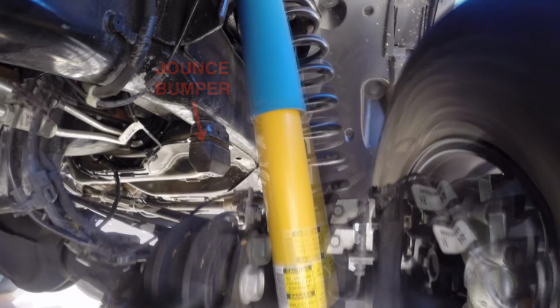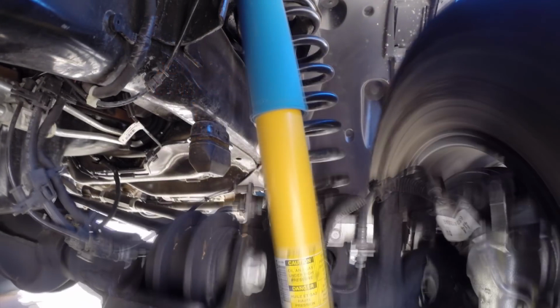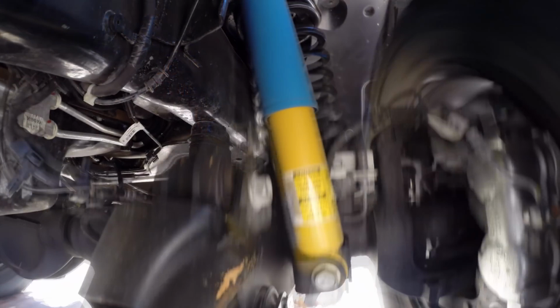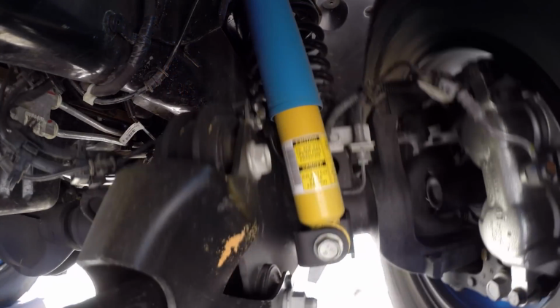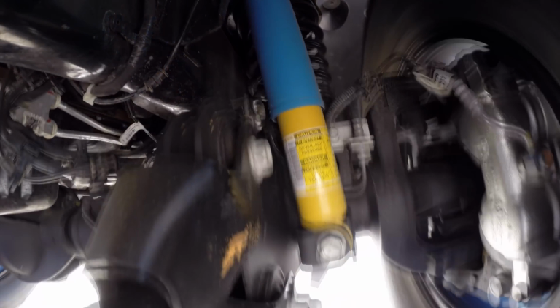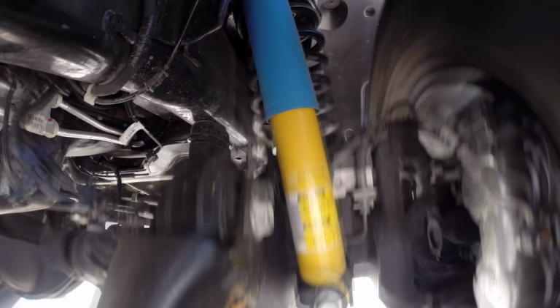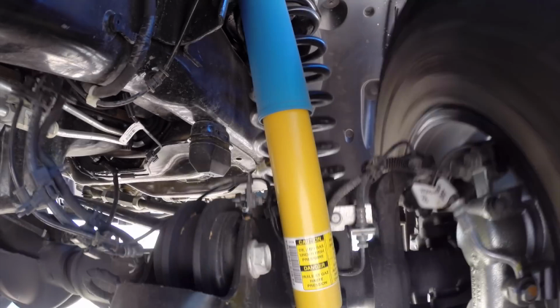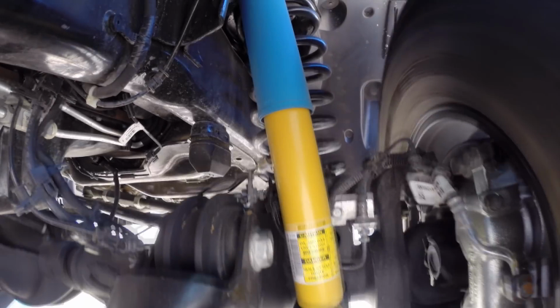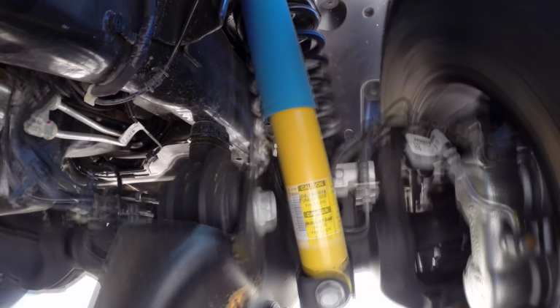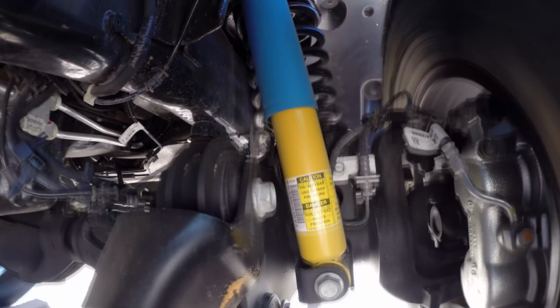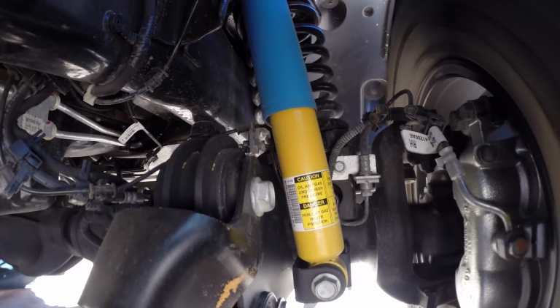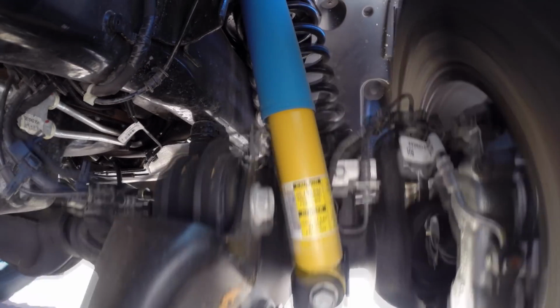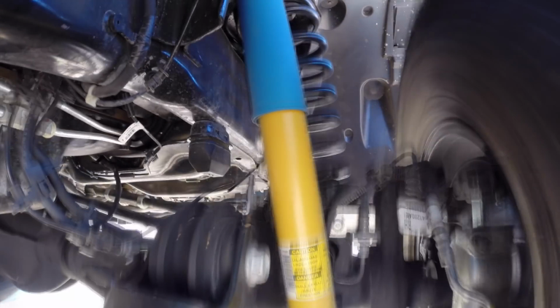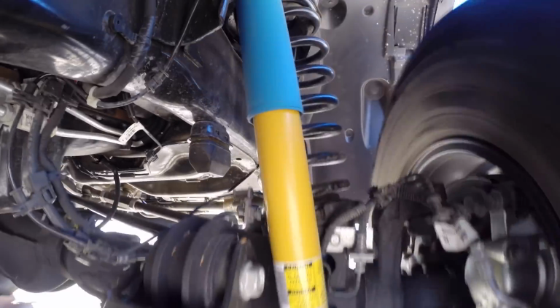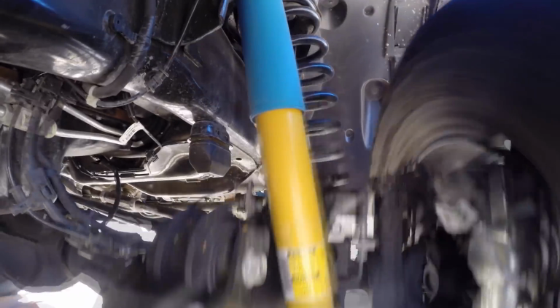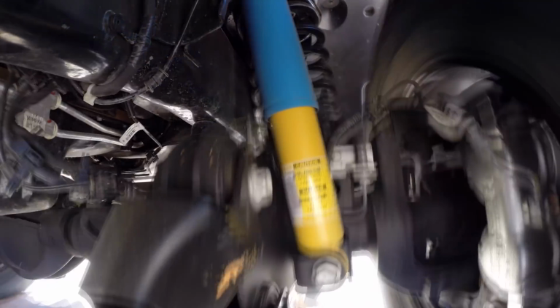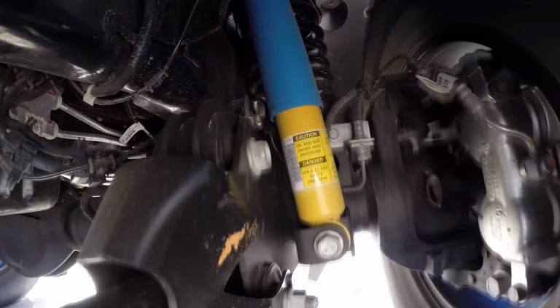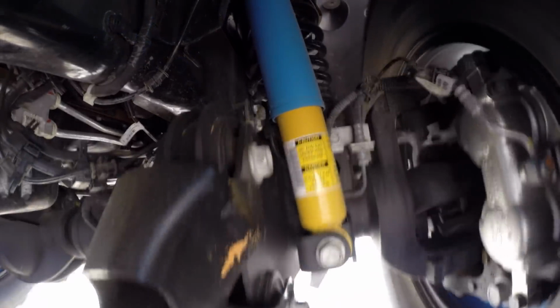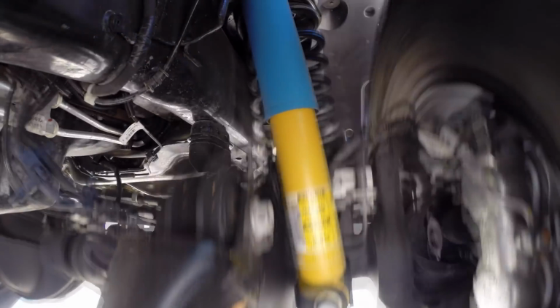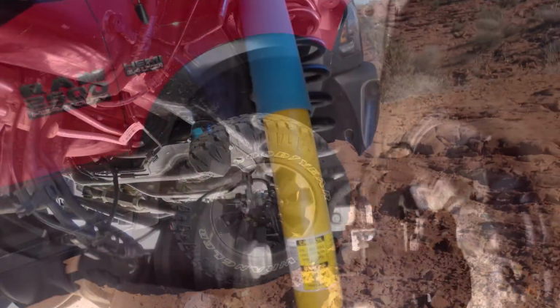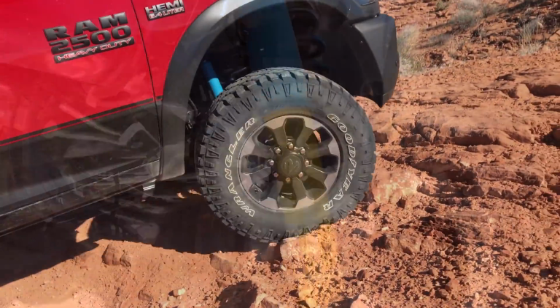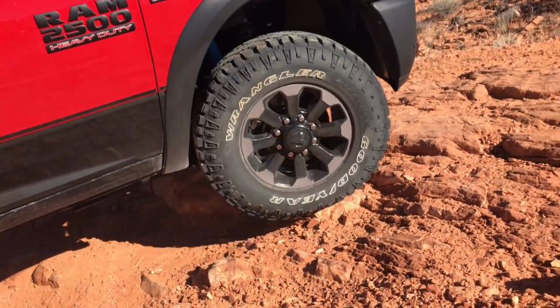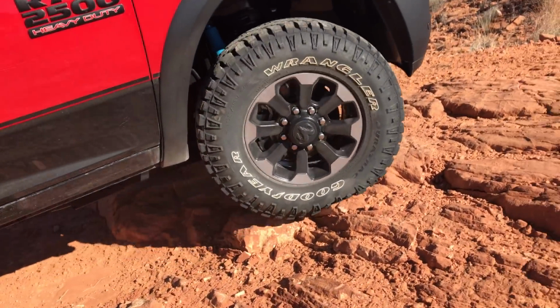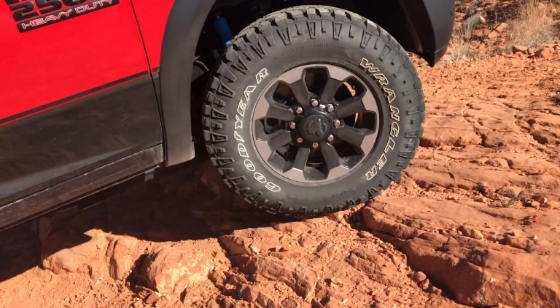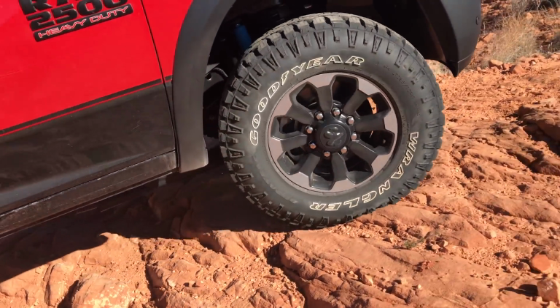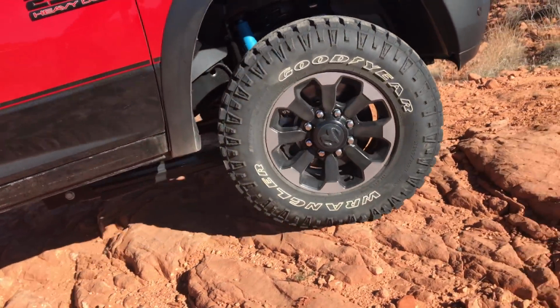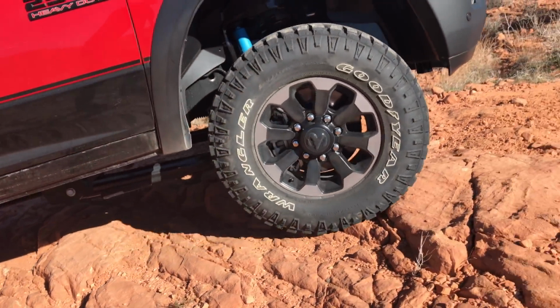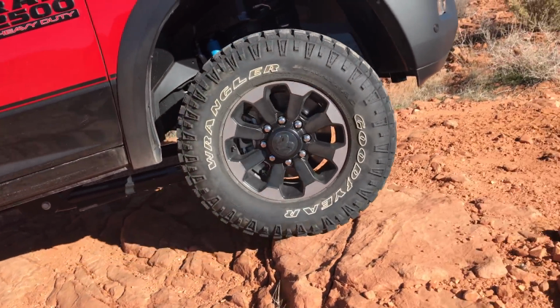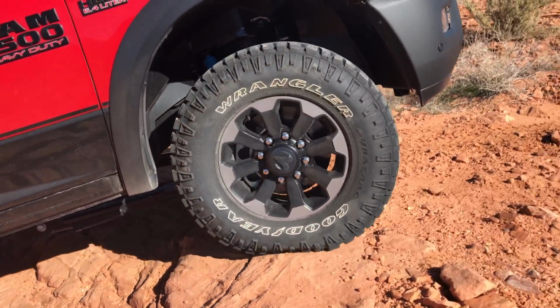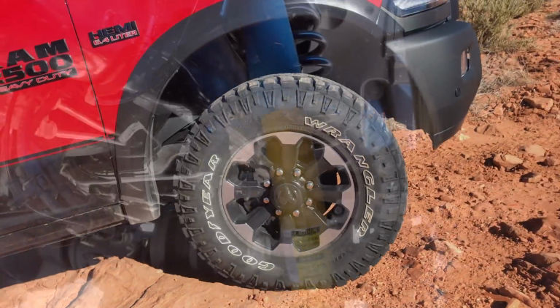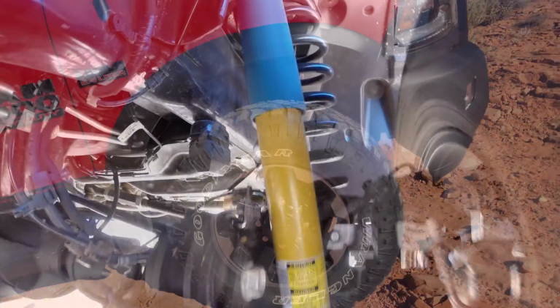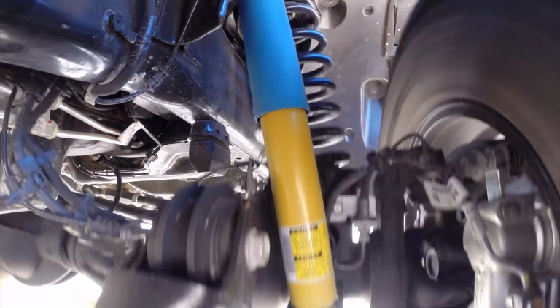Here's a slowed down clip of the jounce bumper serving its purpose. It's fascinating to see just how much movement is going on underneath your vehicle while inside the cabin things remain surprisingly steady.